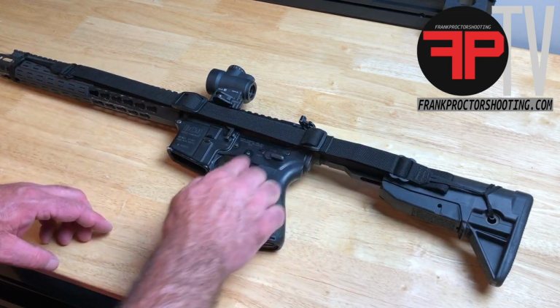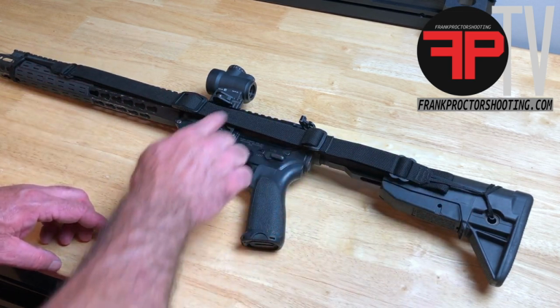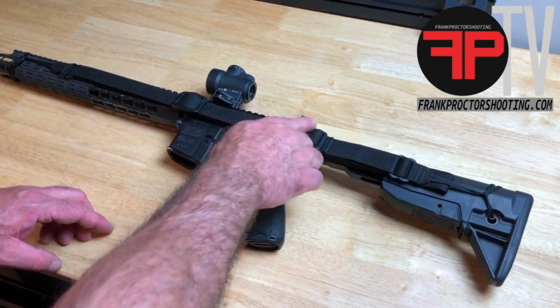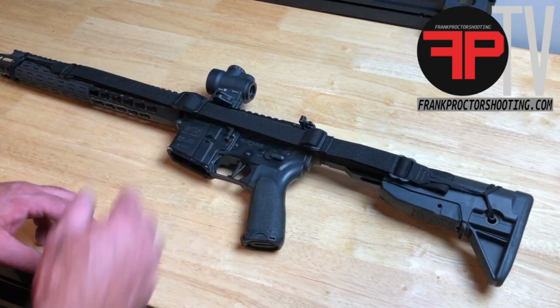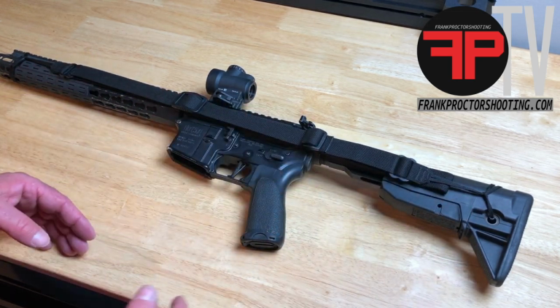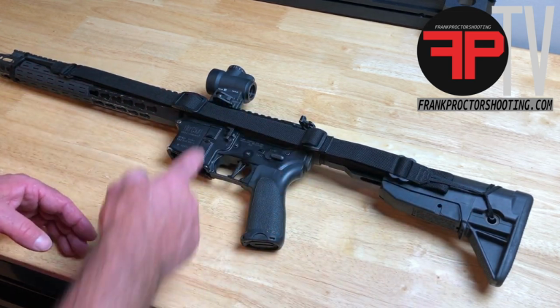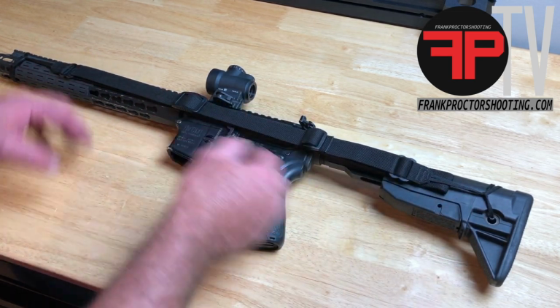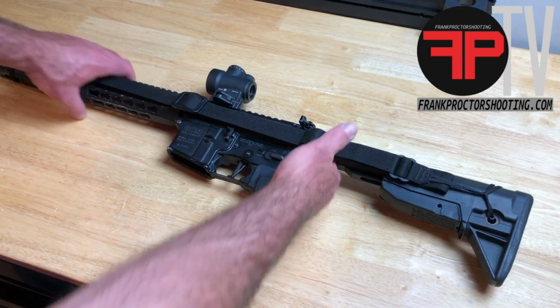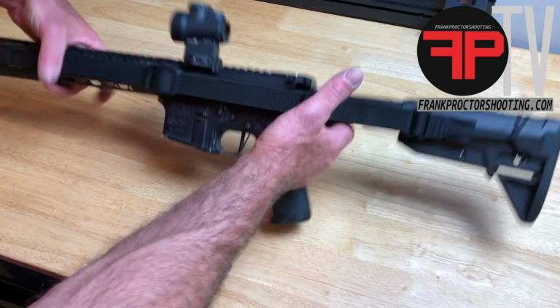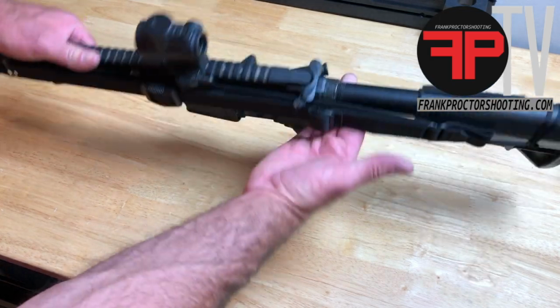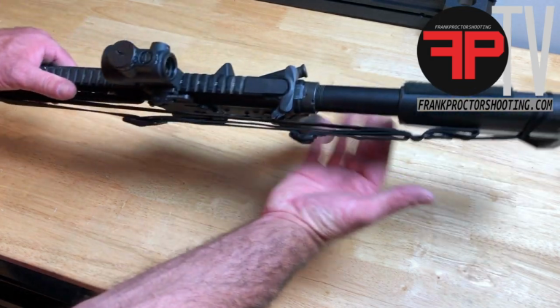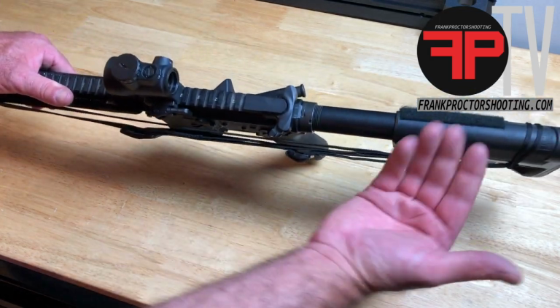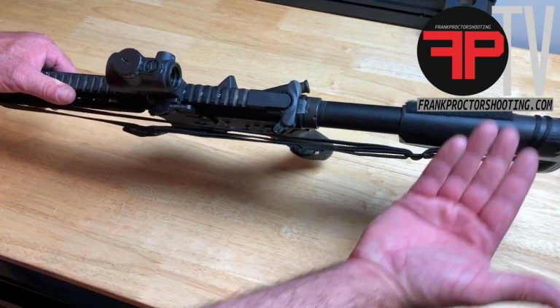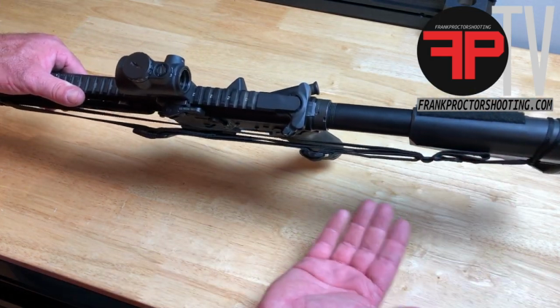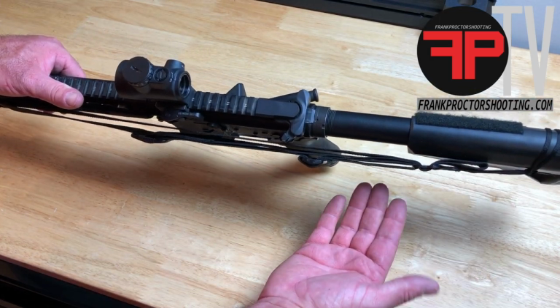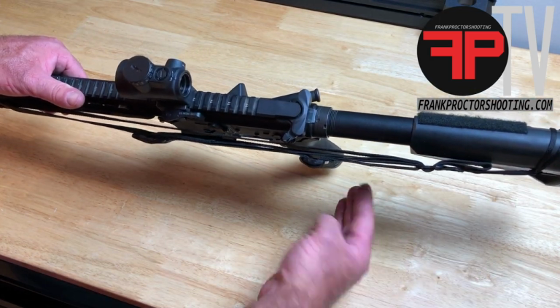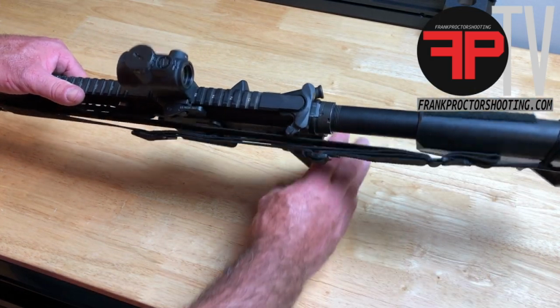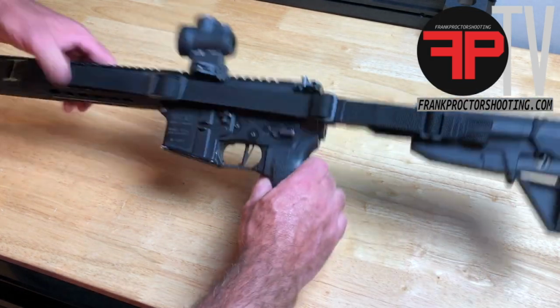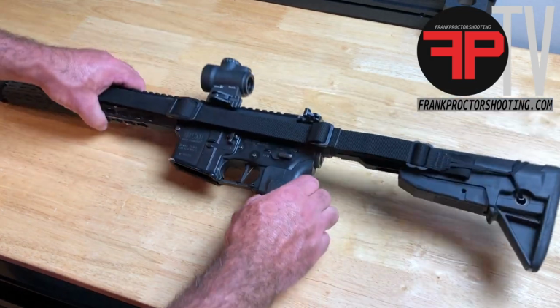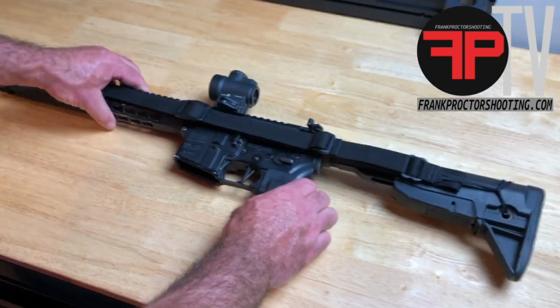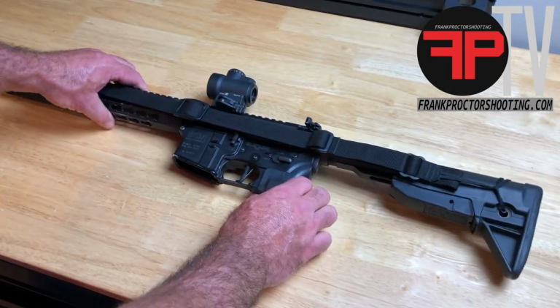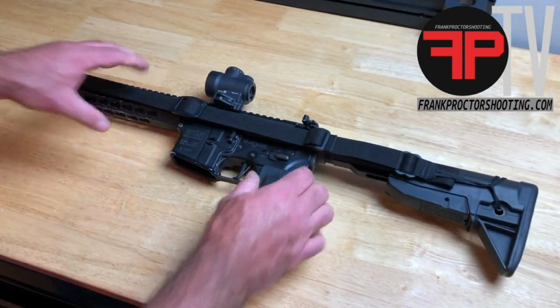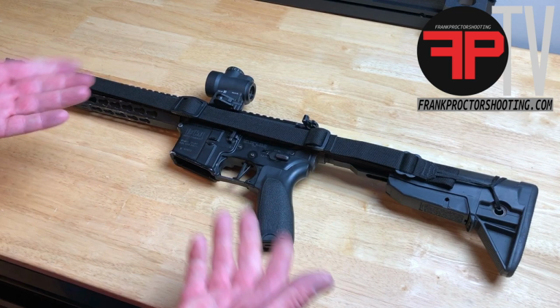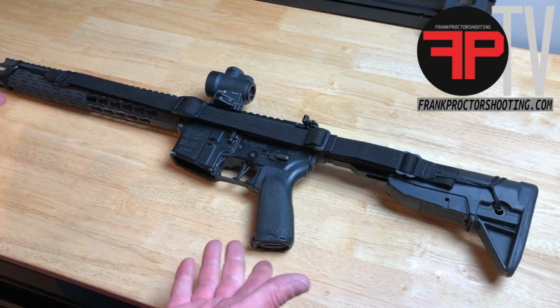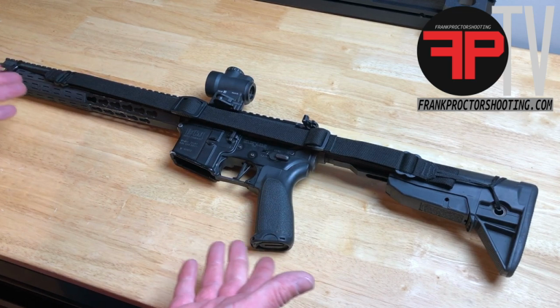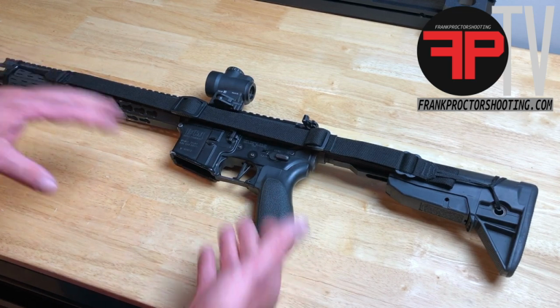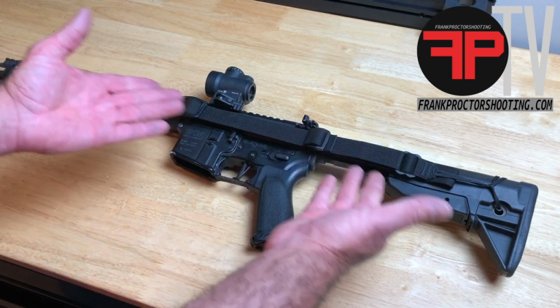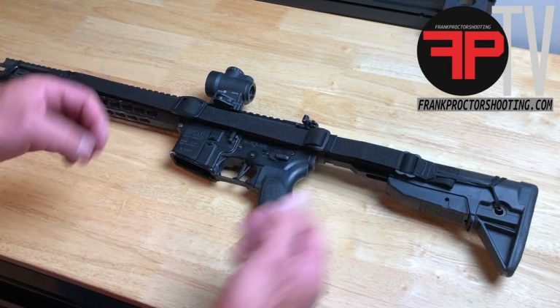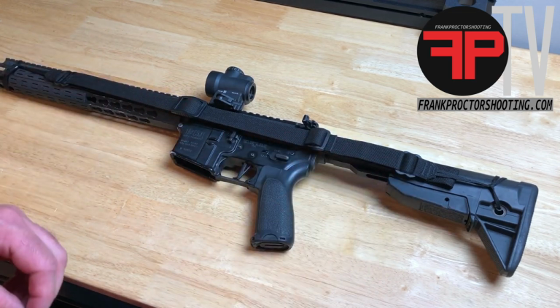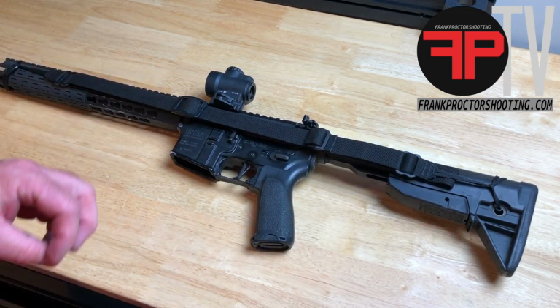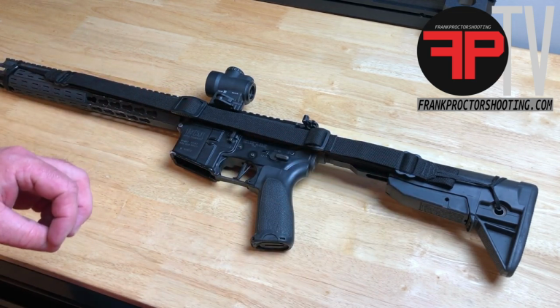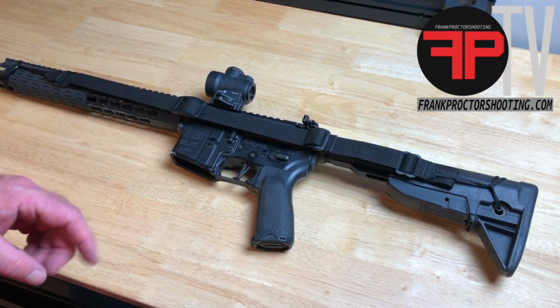All of your controls are accessible. You don't have a lot of bulk that's going to interfere with your ability to mount the gun to shoot it. The rifle will store up nice without the sling snagging on things.